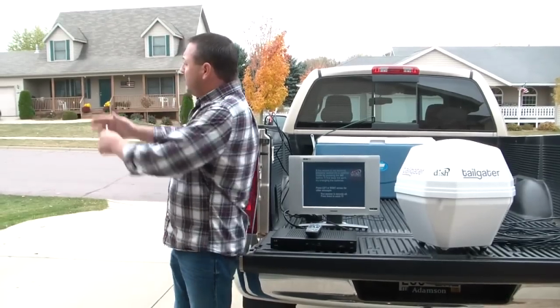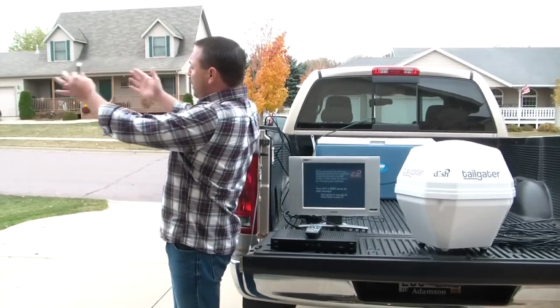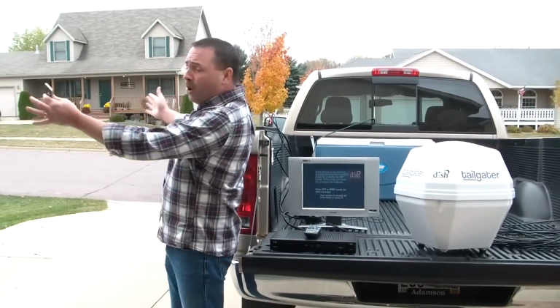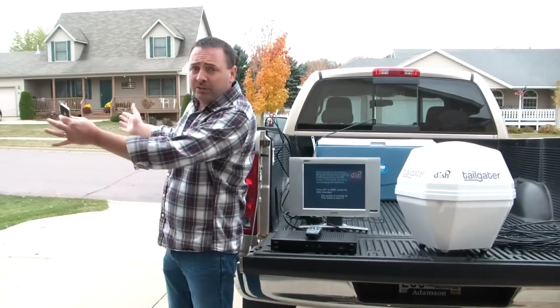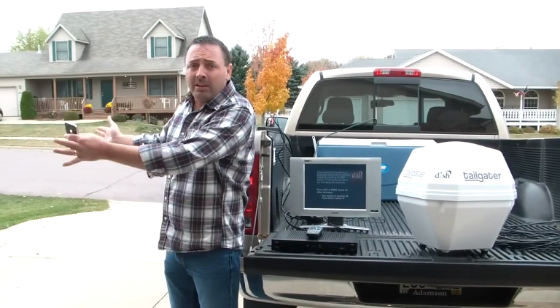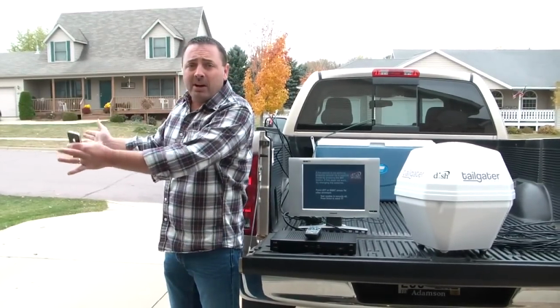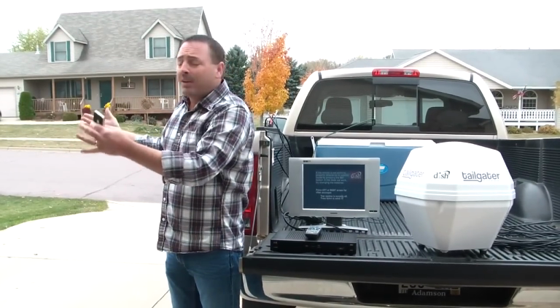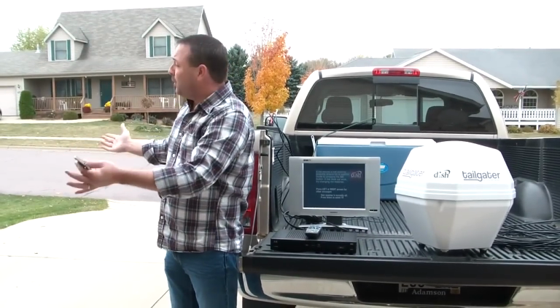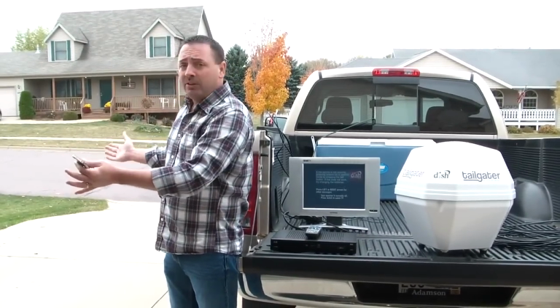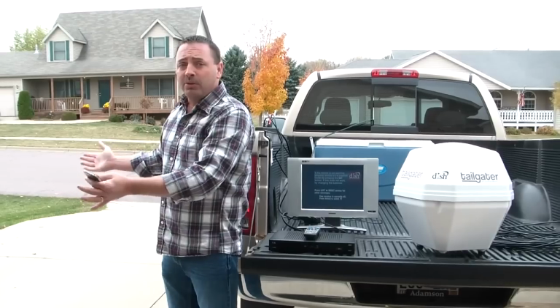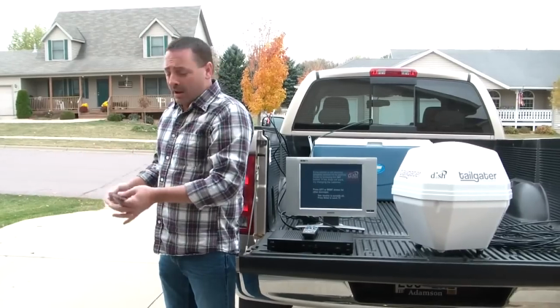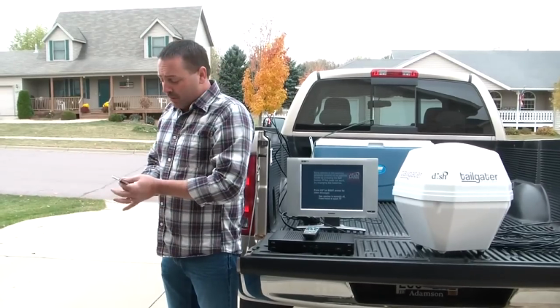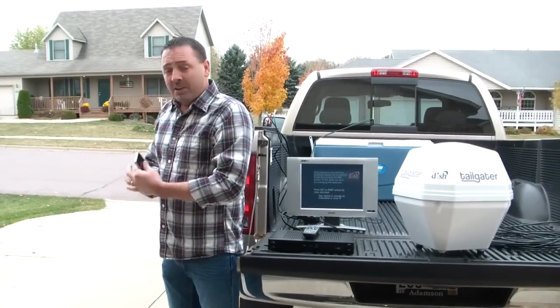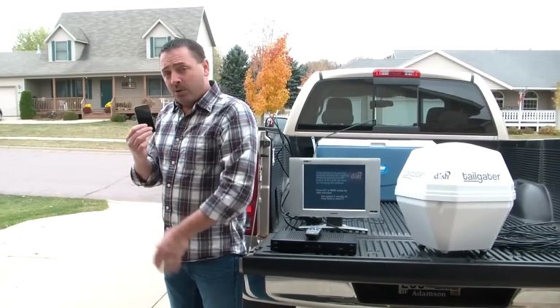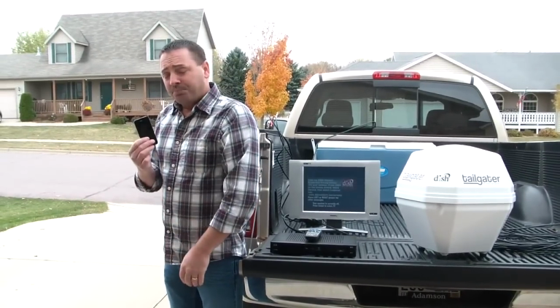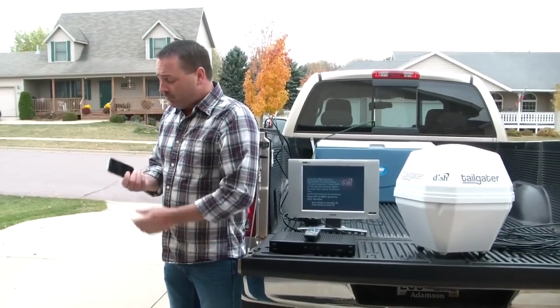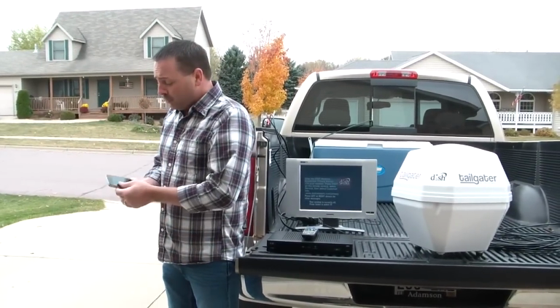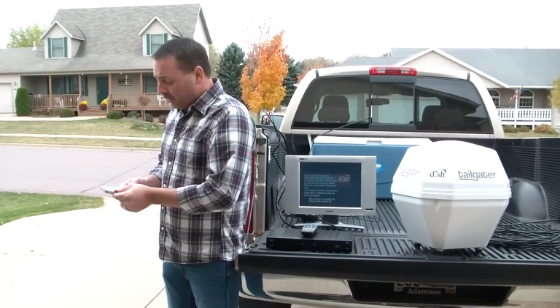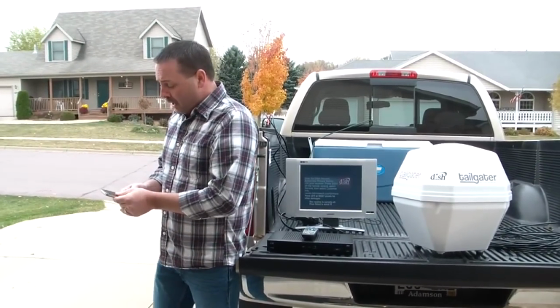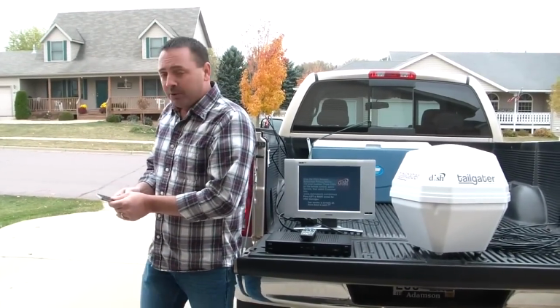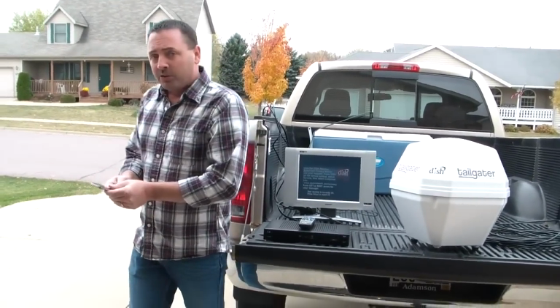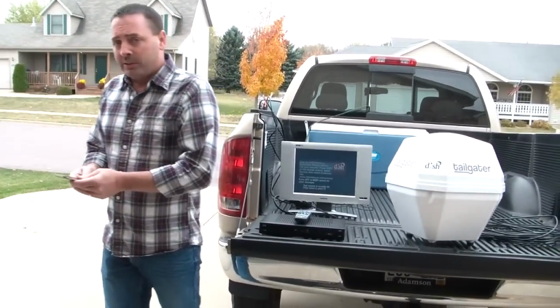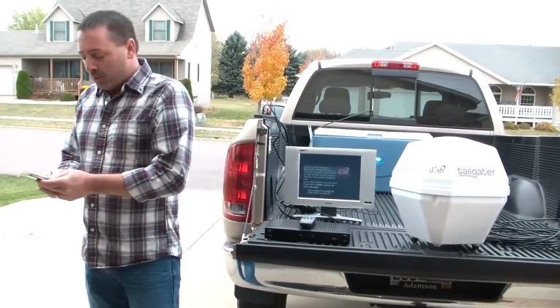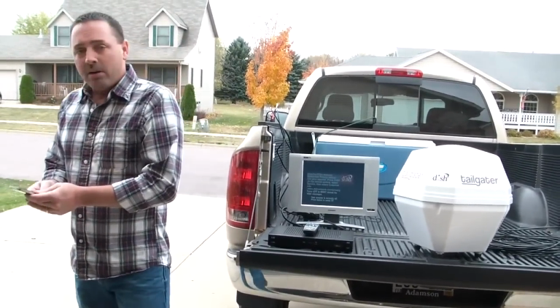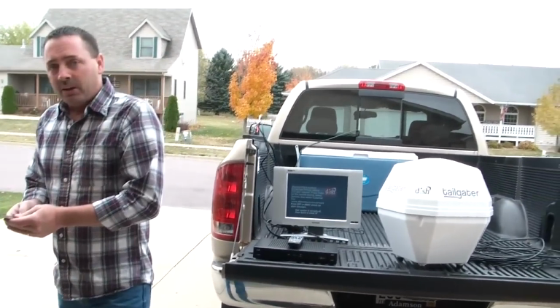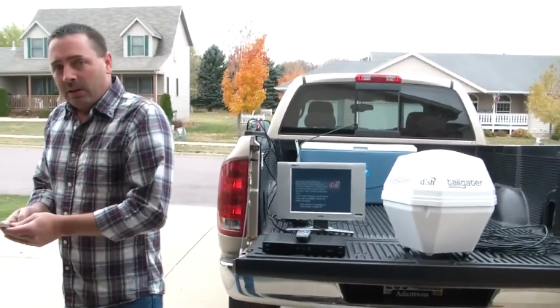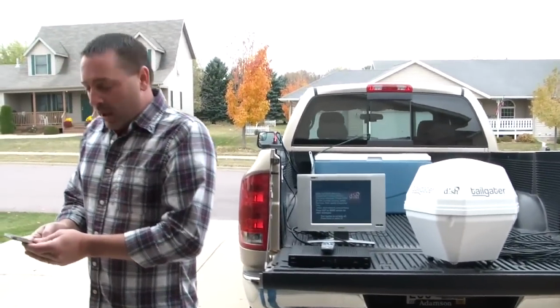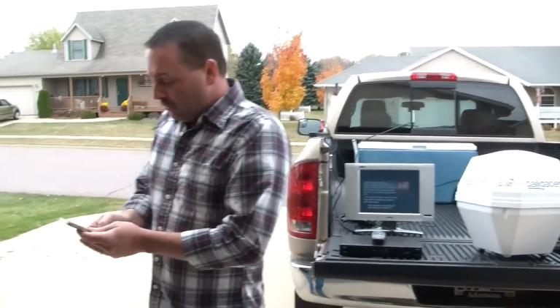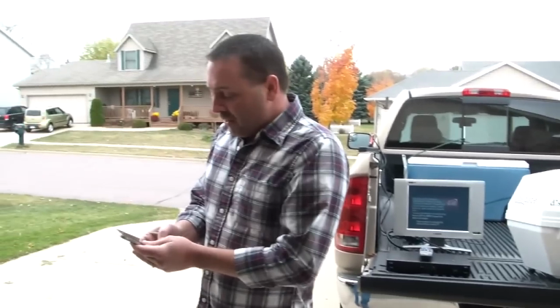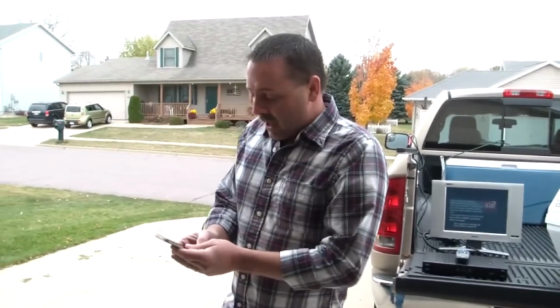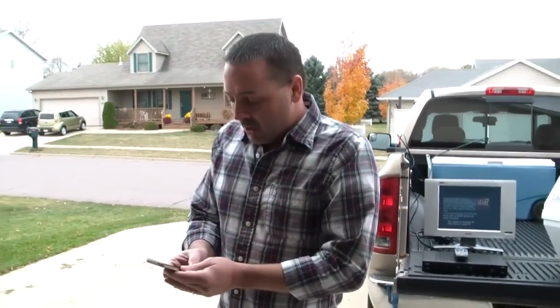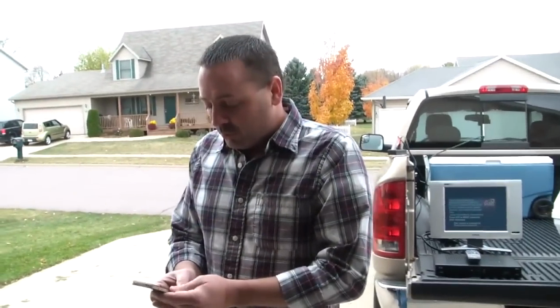Now, if you know where the satellites are, it's pretty easy to do. However, if you have an iPhone, there's a really great app out there. It's called Dish for My RV, and you can find that in the Apple App Store.